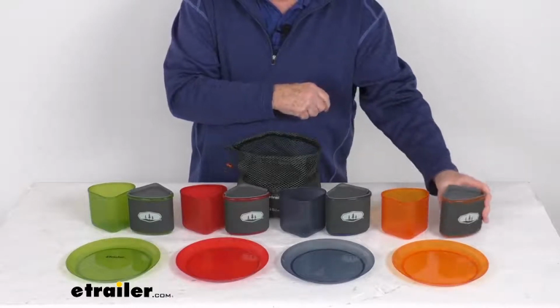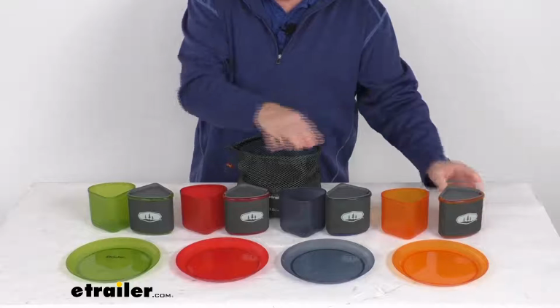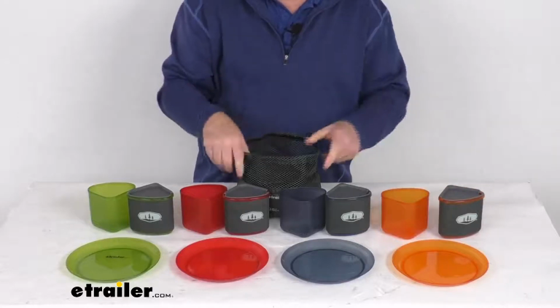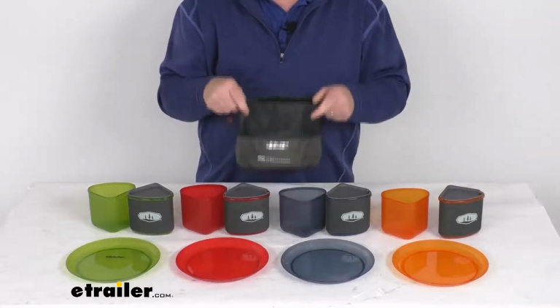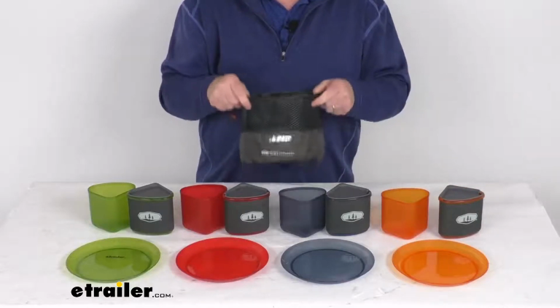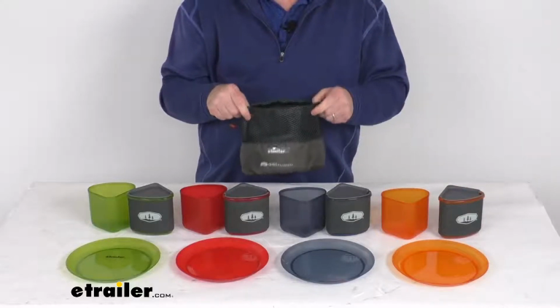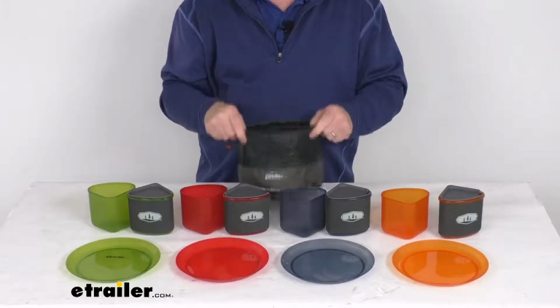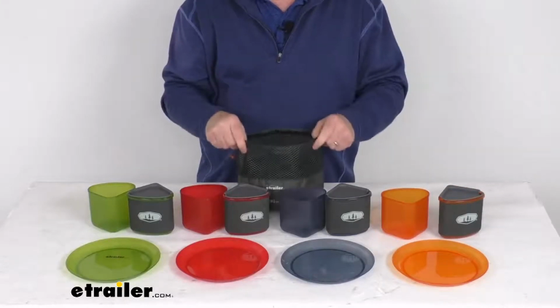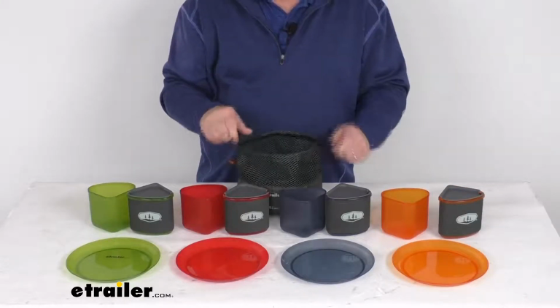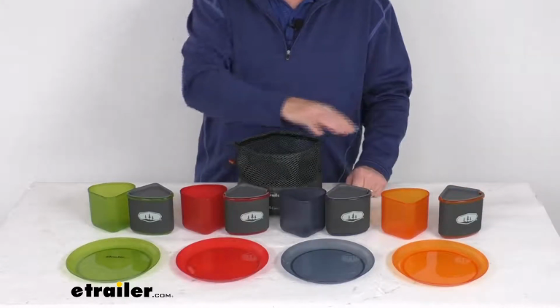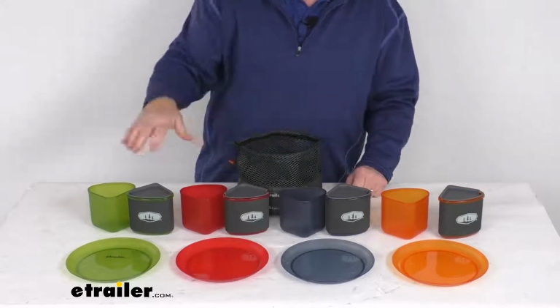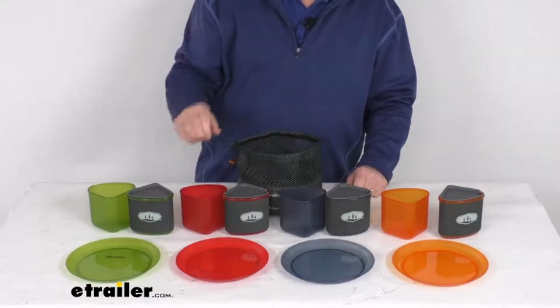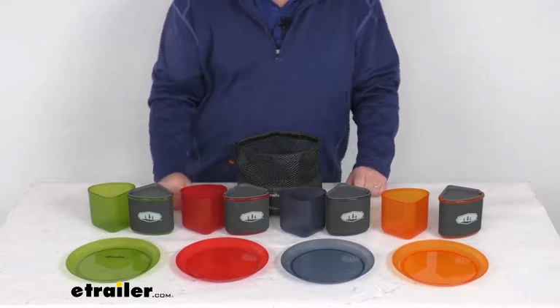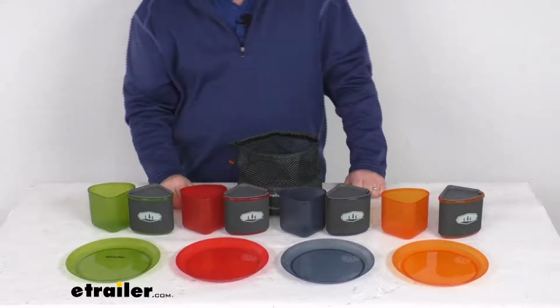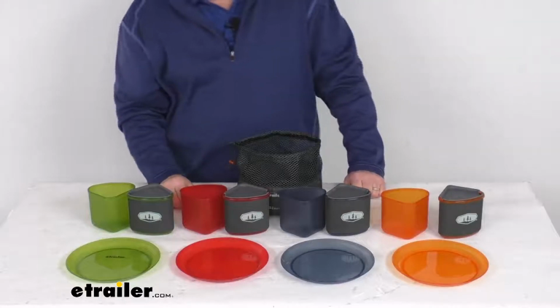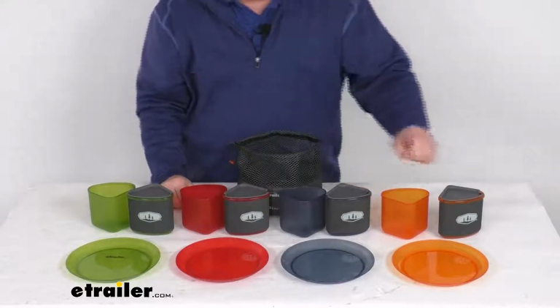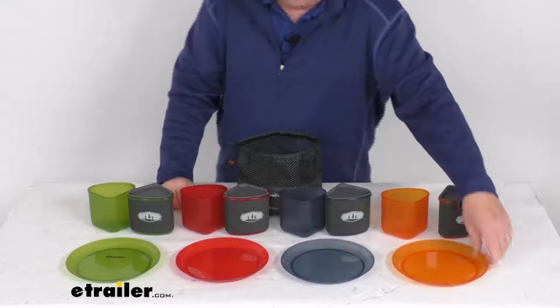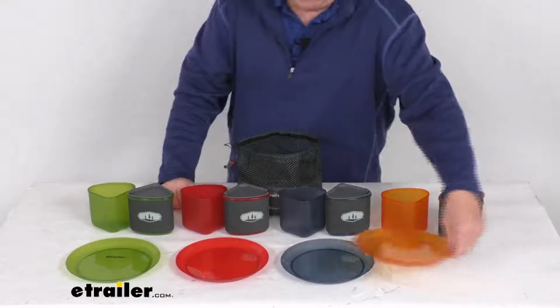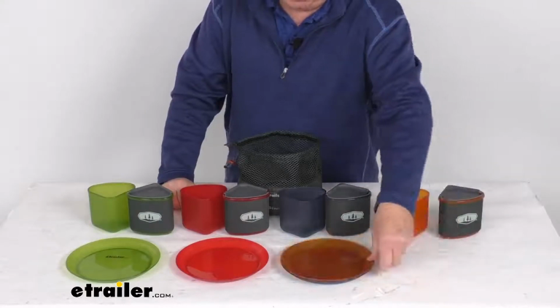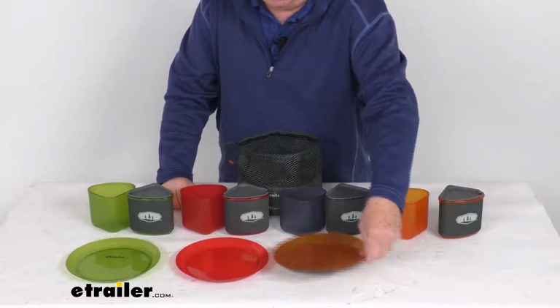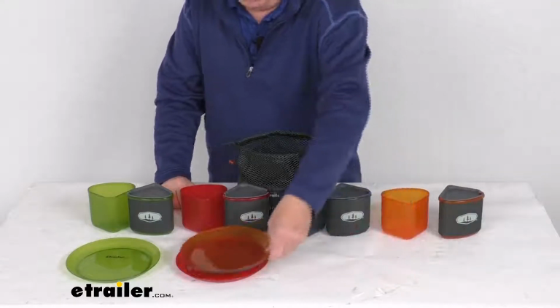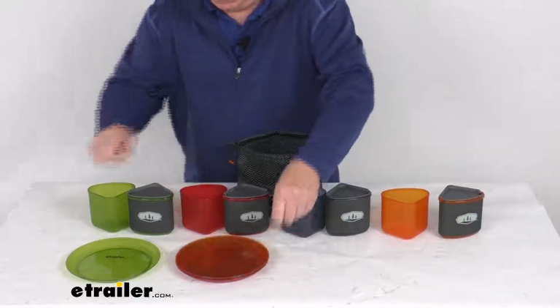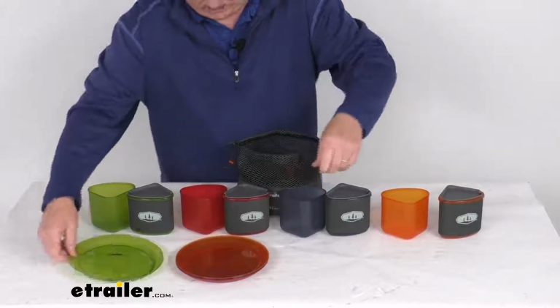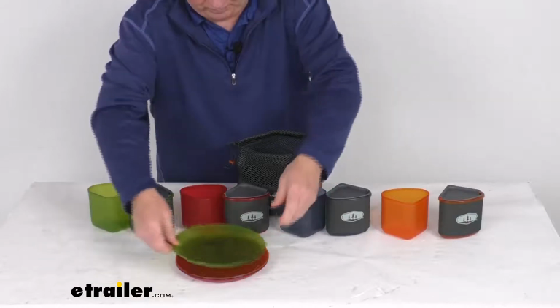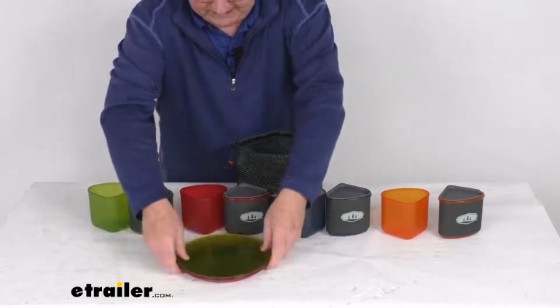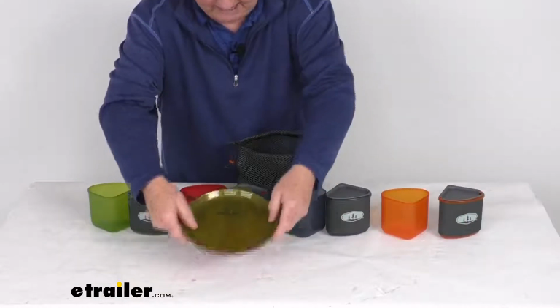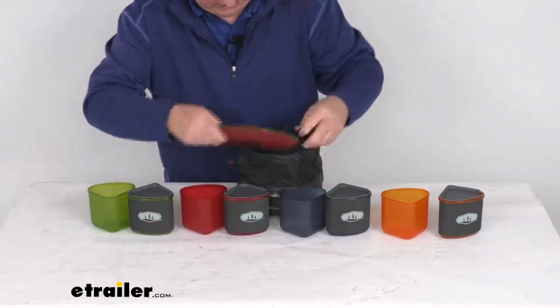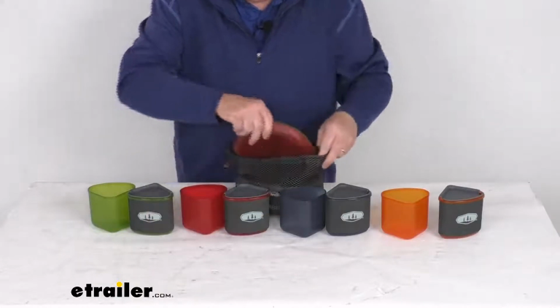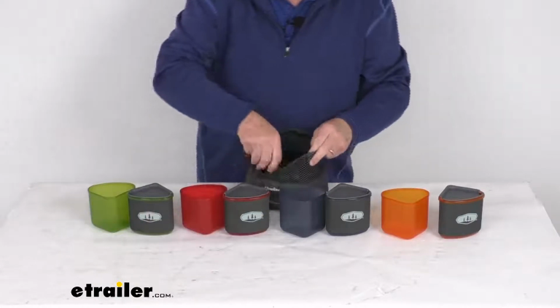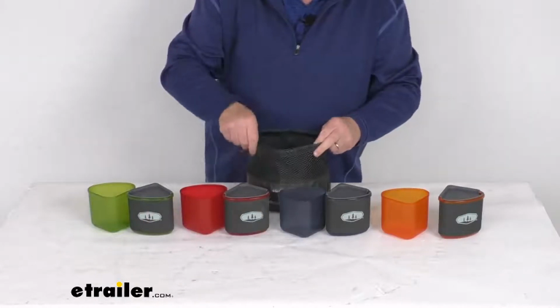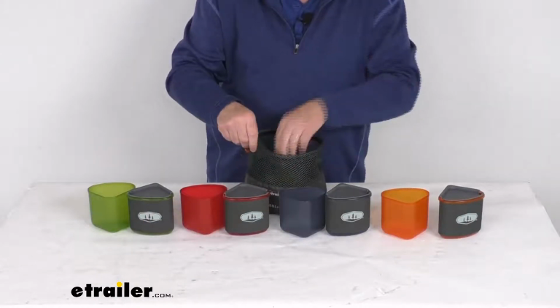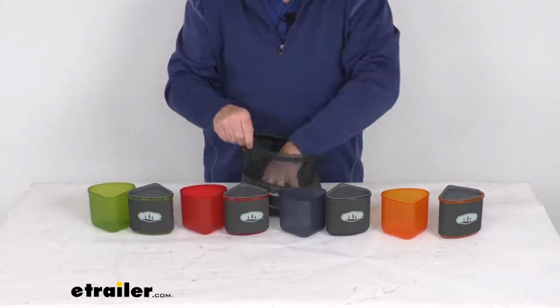All of this will go into this nice mesh stuff sack for storage. Total weight on everything combined is about one and a half pounds. To pack it up, you just take your four plates, stack them together, and drop them into the mesh sack at the bottom.